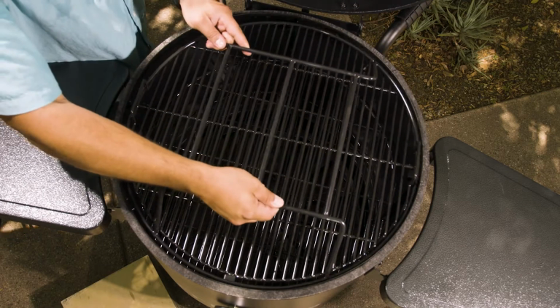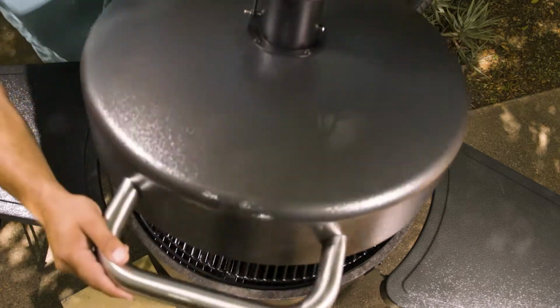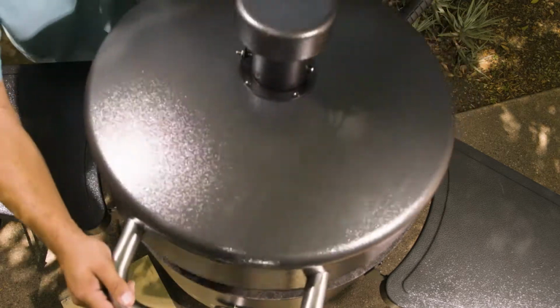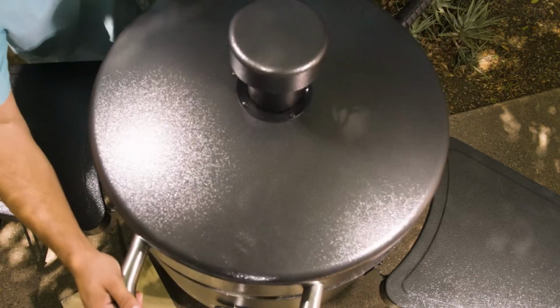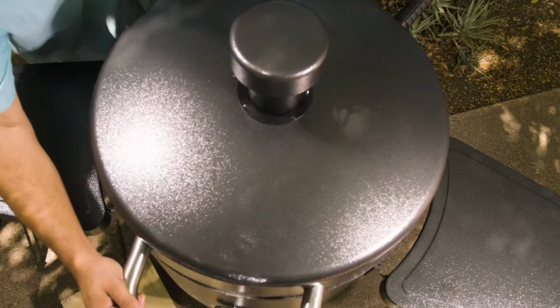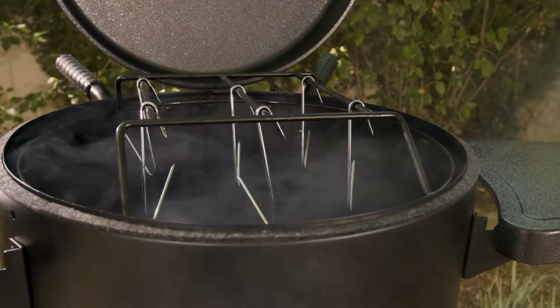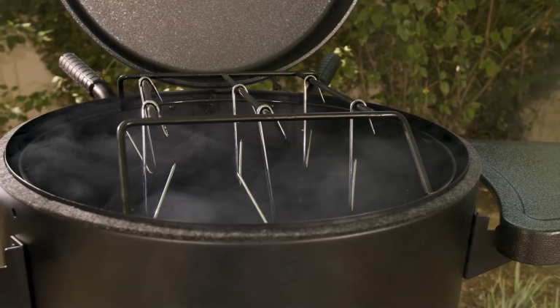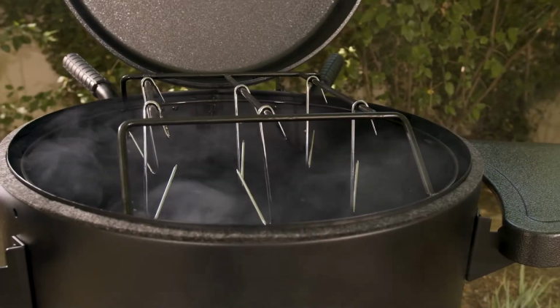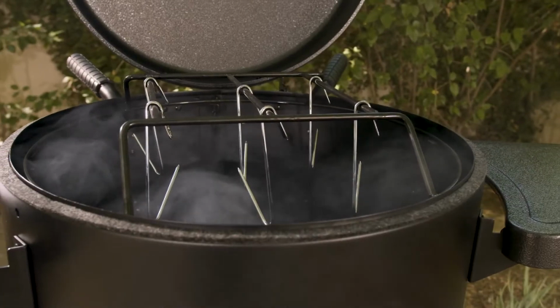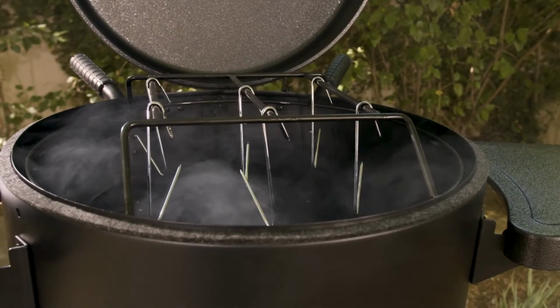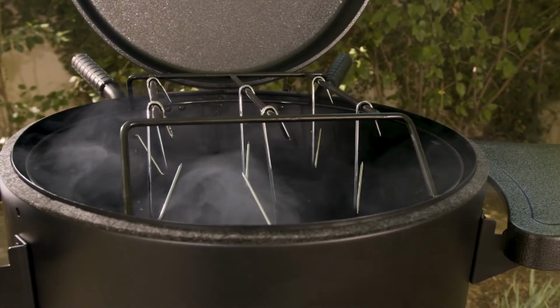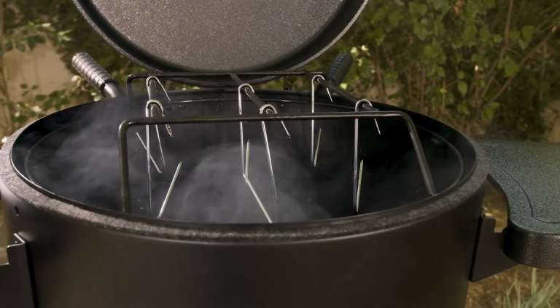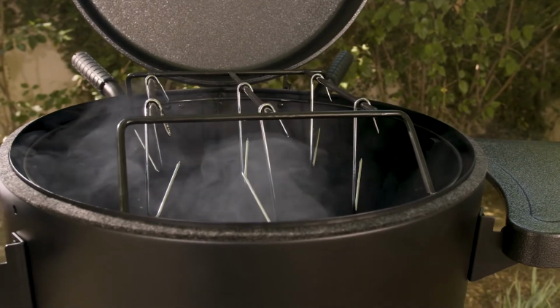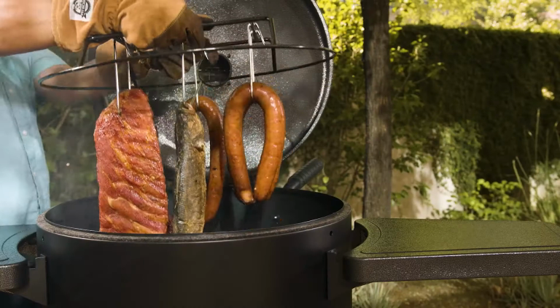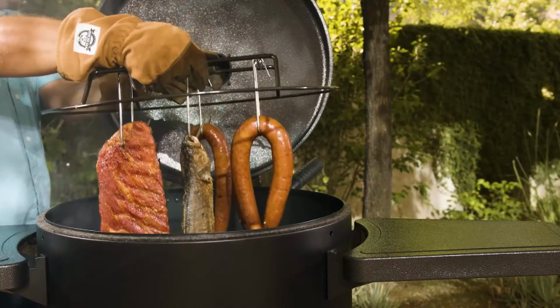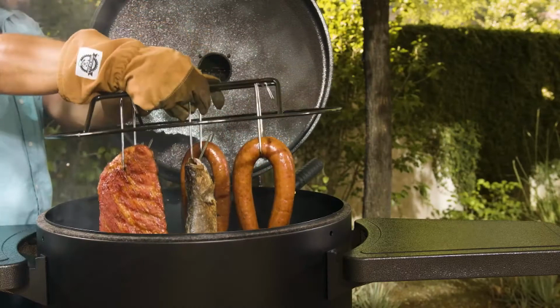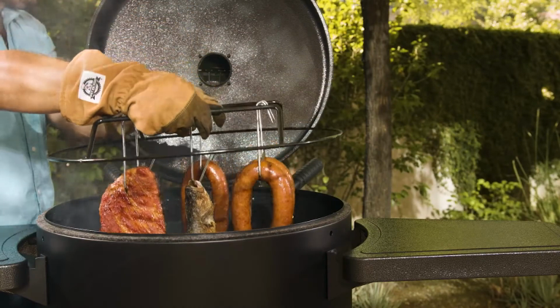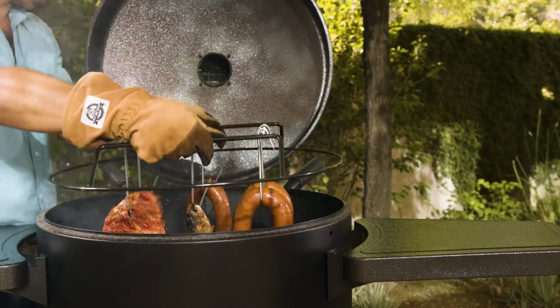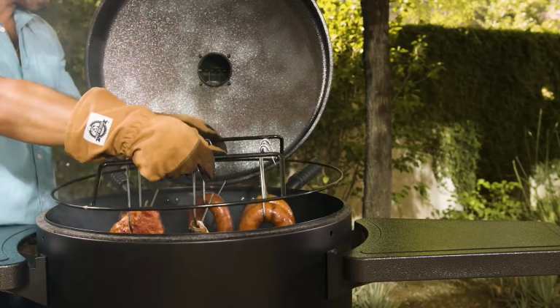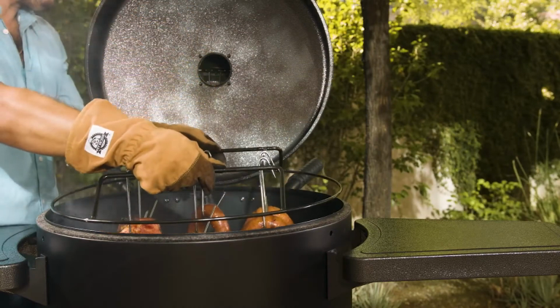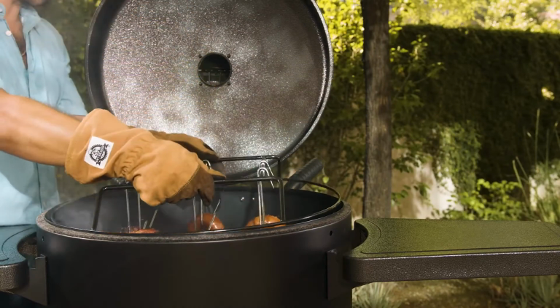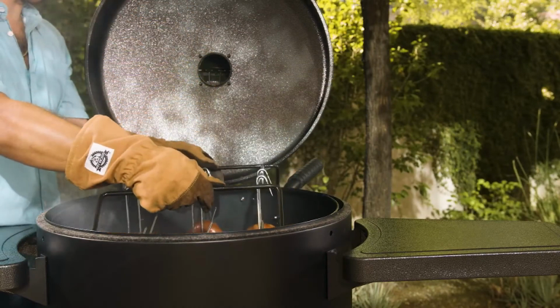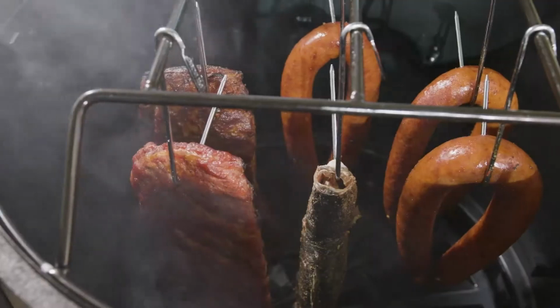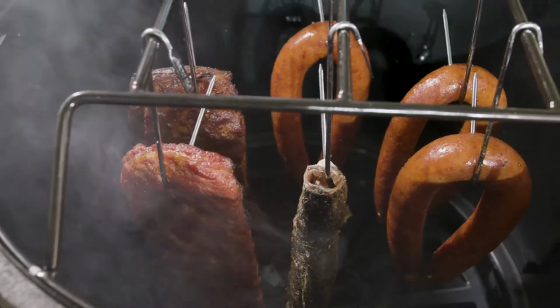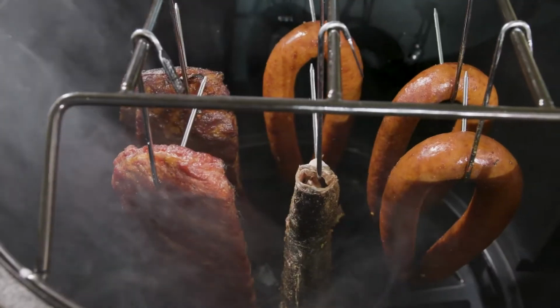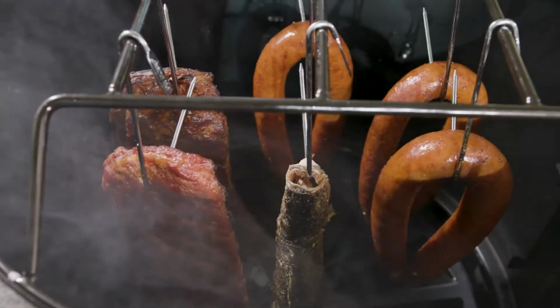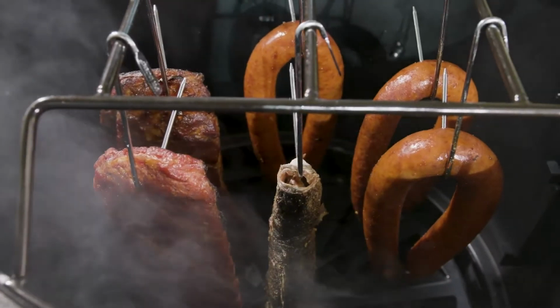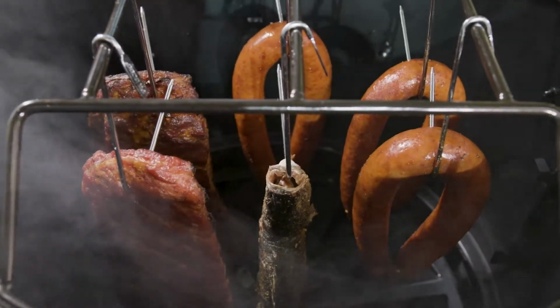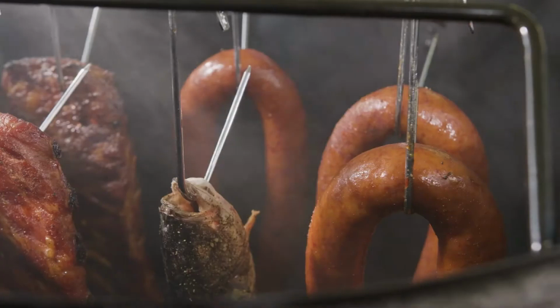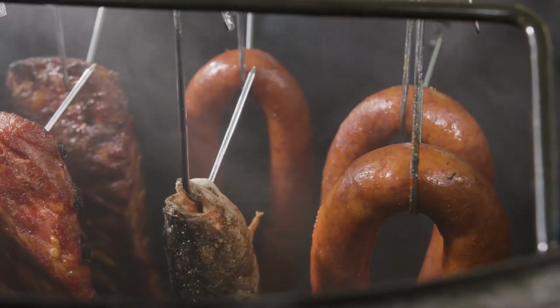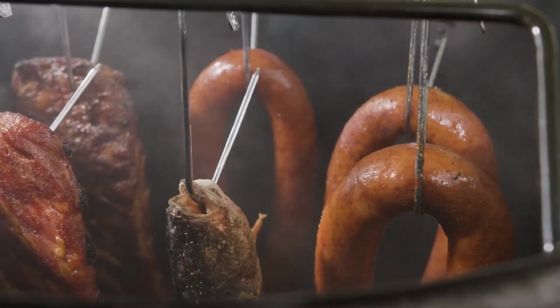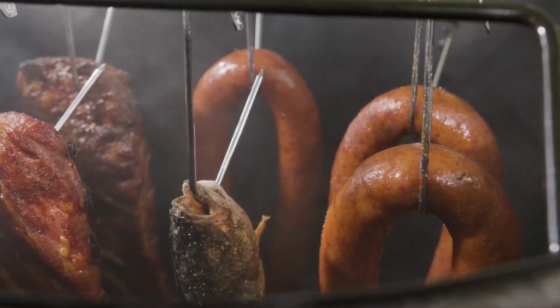These units also include a large hanging capacity, utilizing a triple row hanging rack that can hold up to 12 racks of ribs in a single cook.